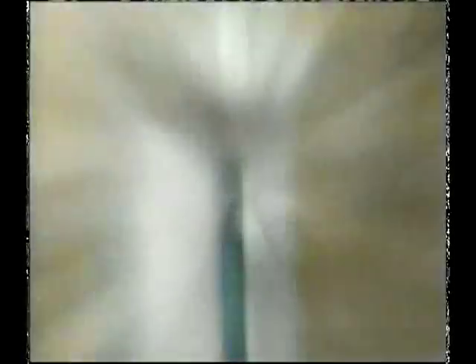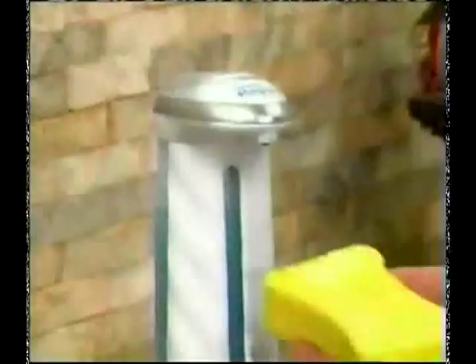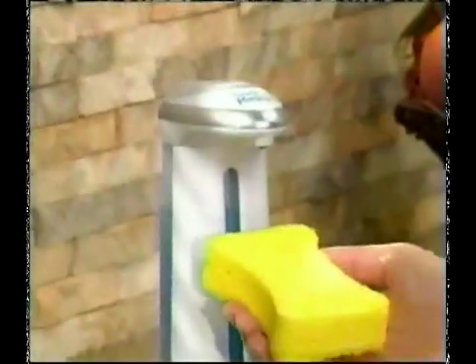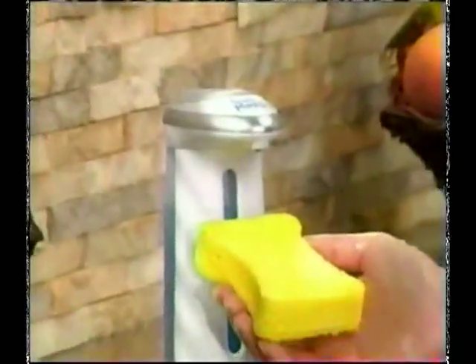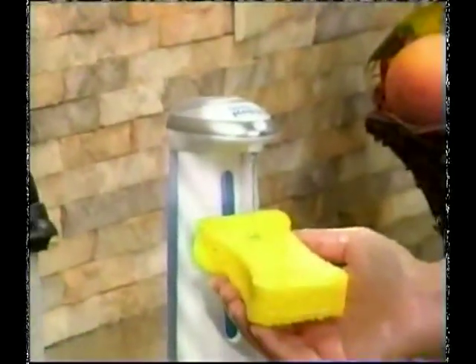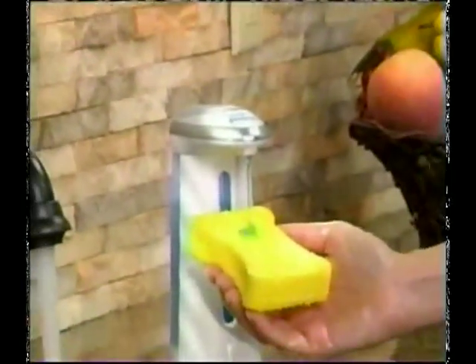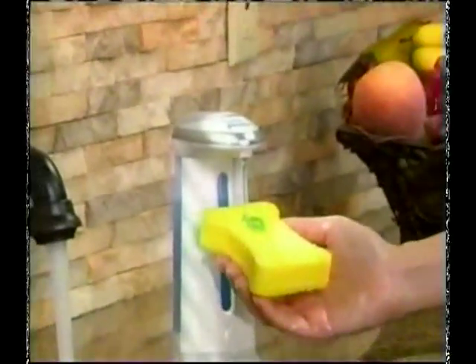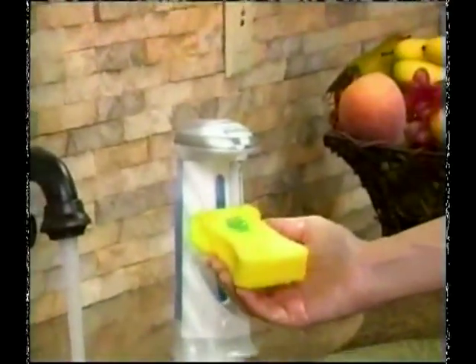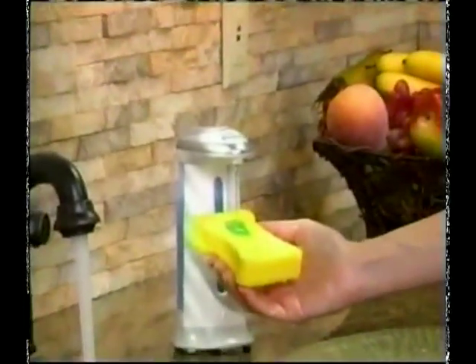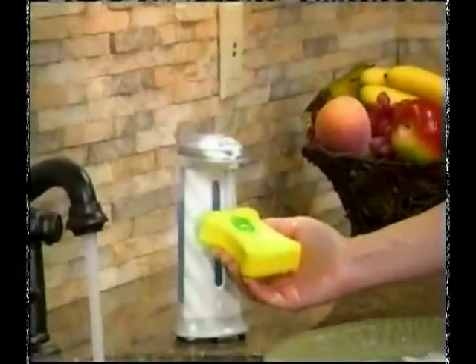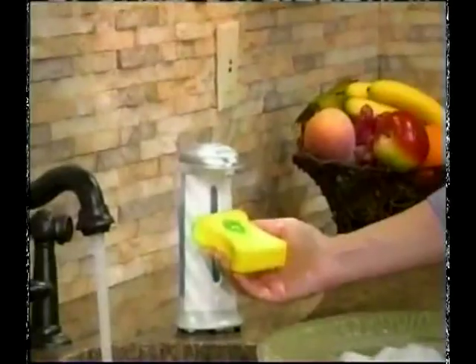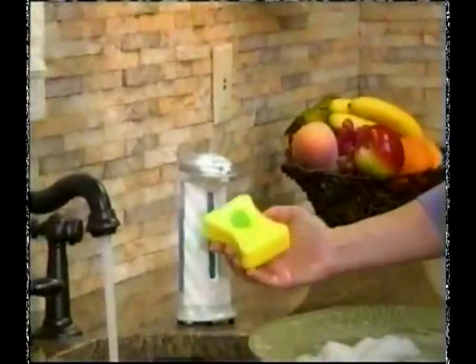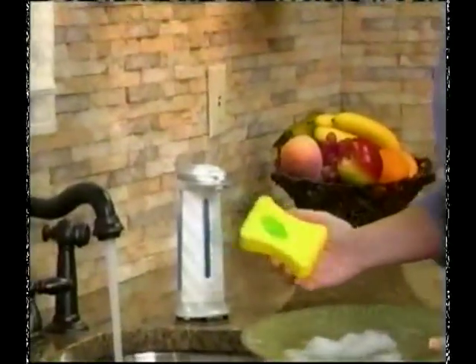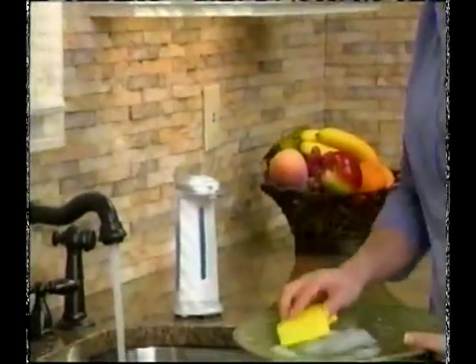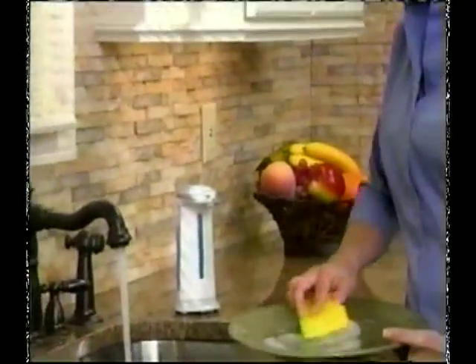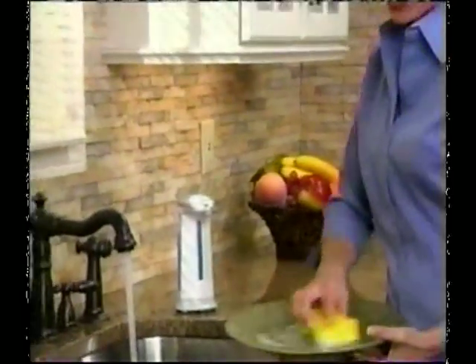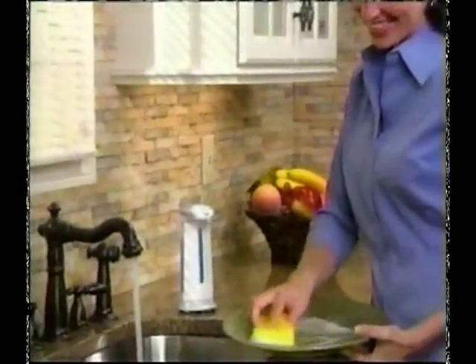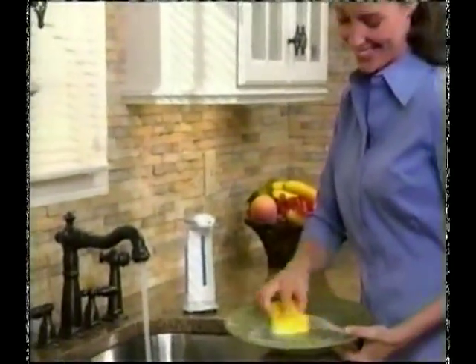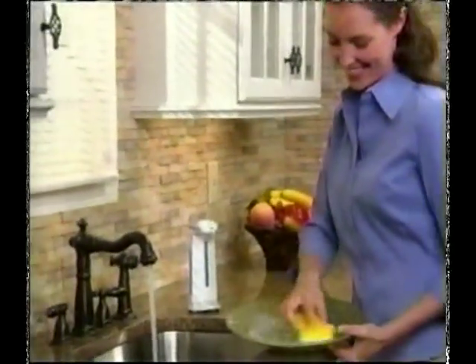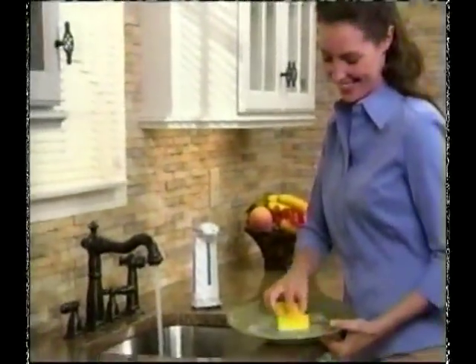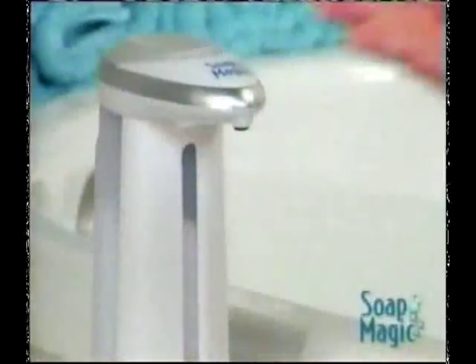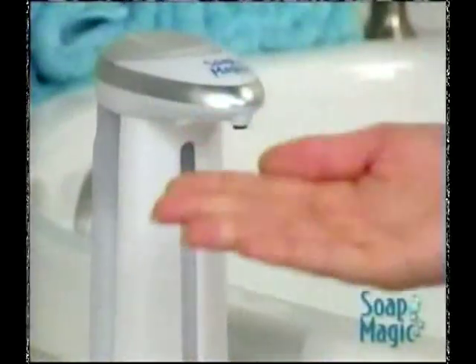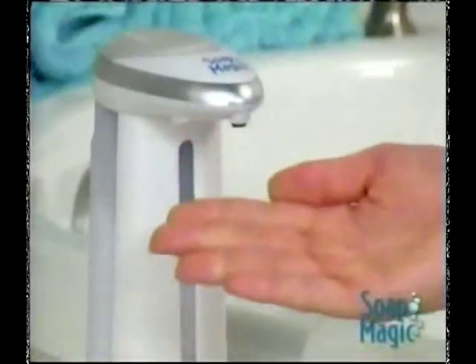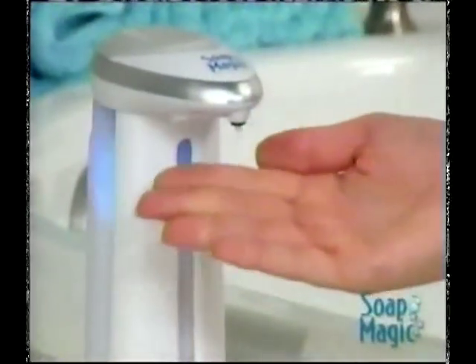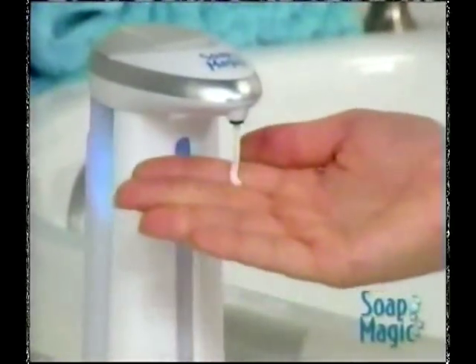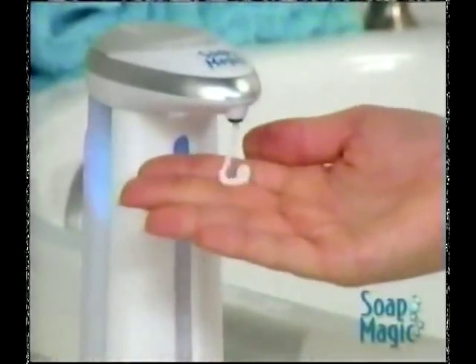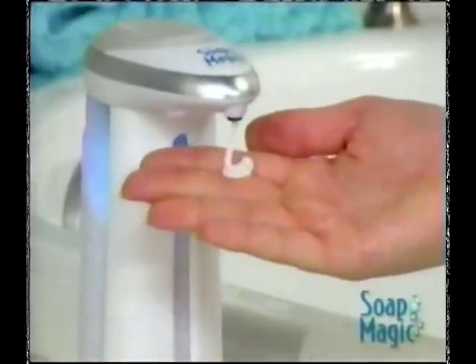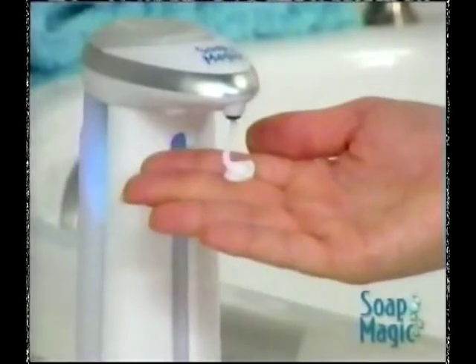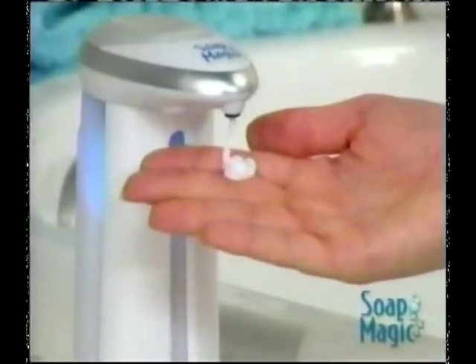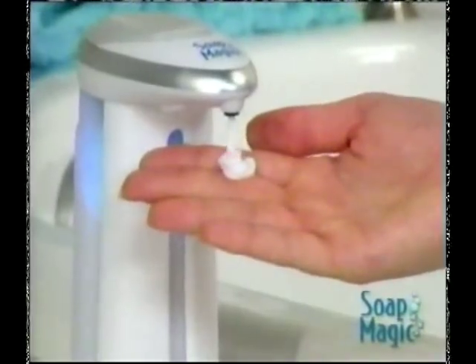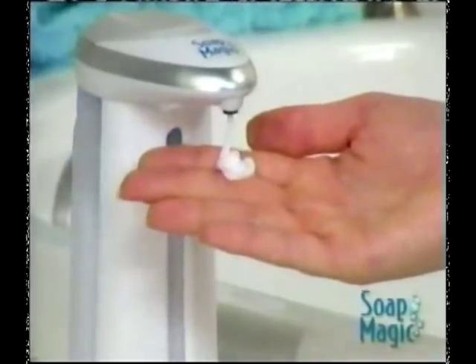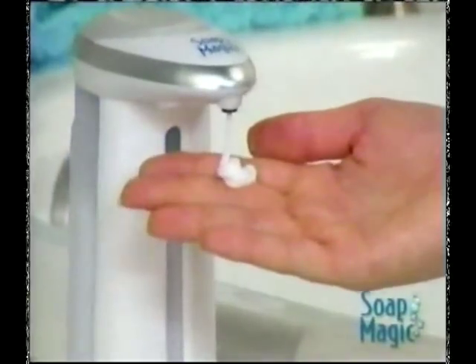Well now, there's Soap Magic — the easy-to-use, hands-free dispenser that works like magic. Just wave your hand, and it gives you the perfect amount of soap every time.